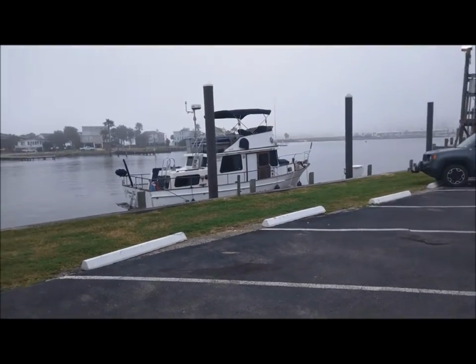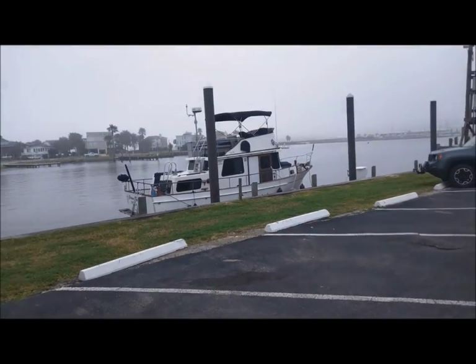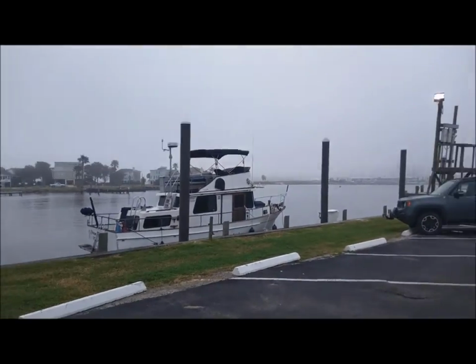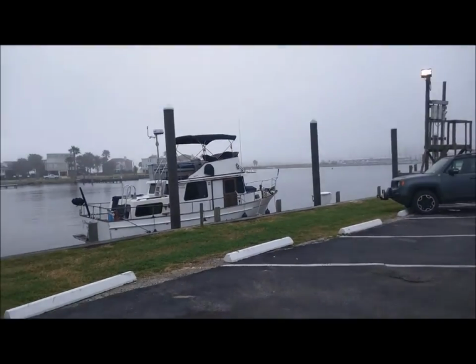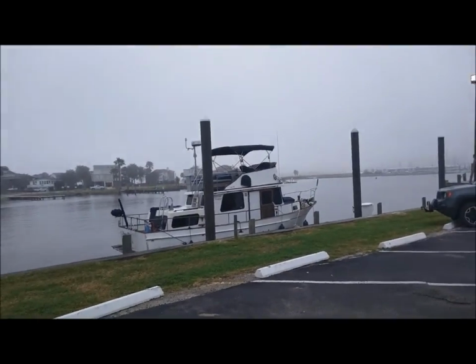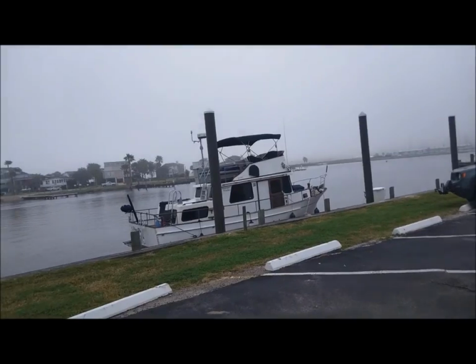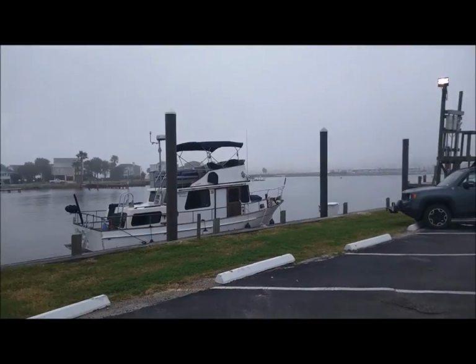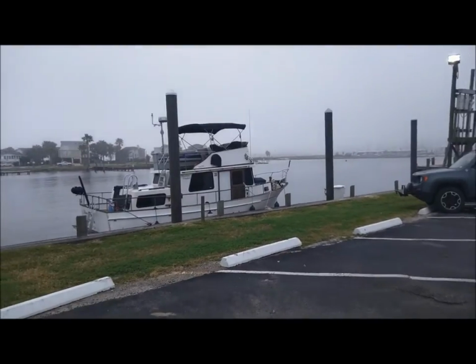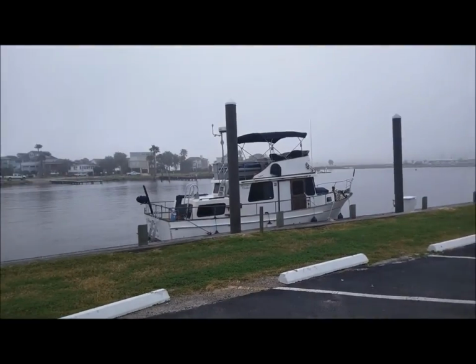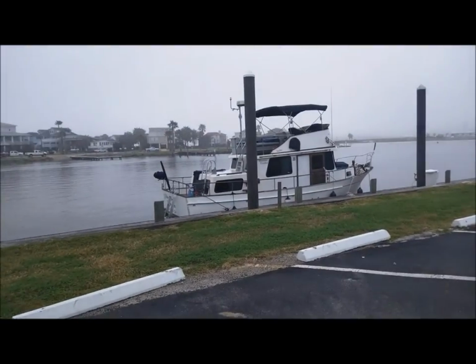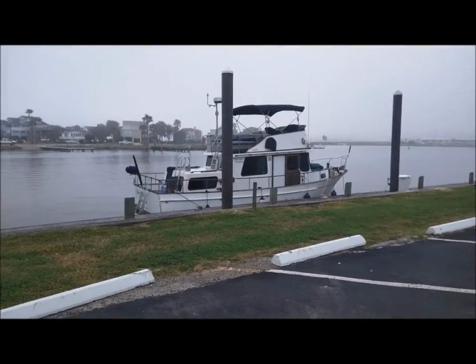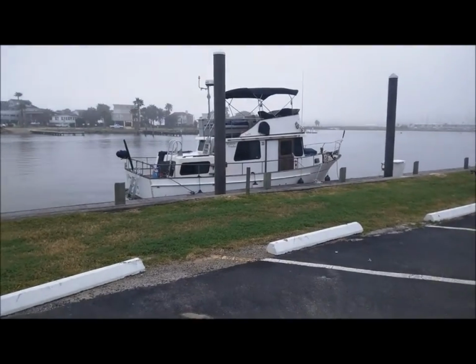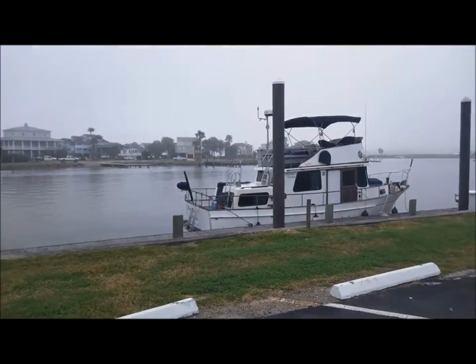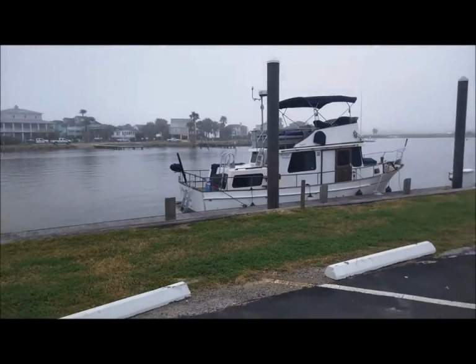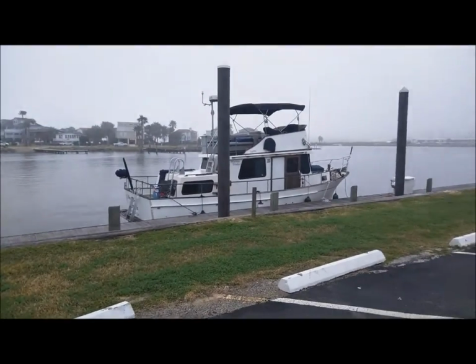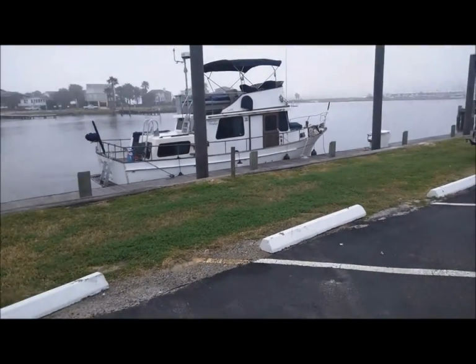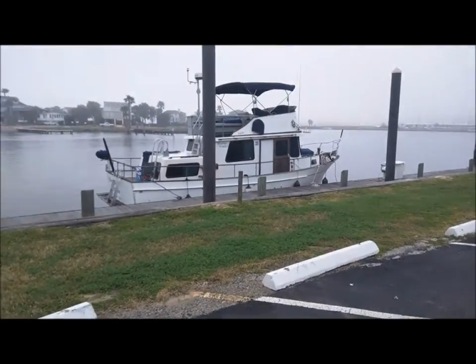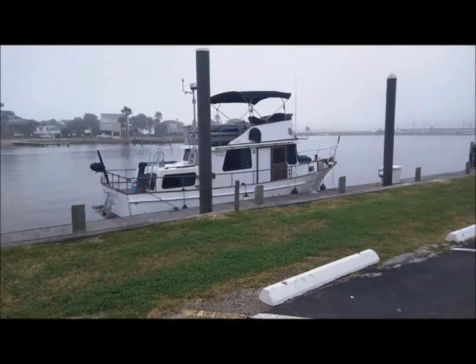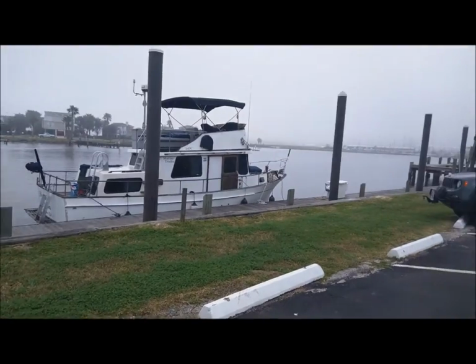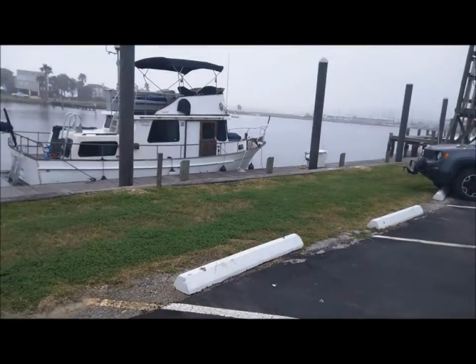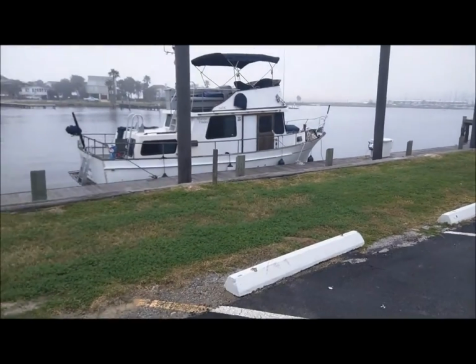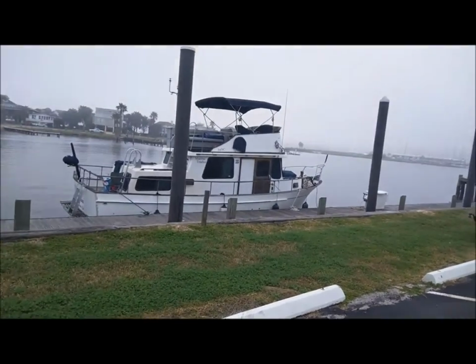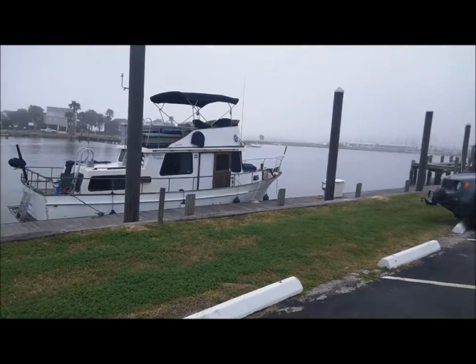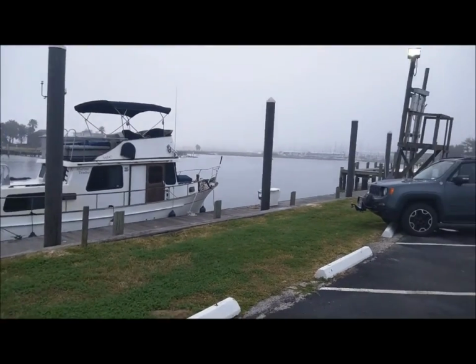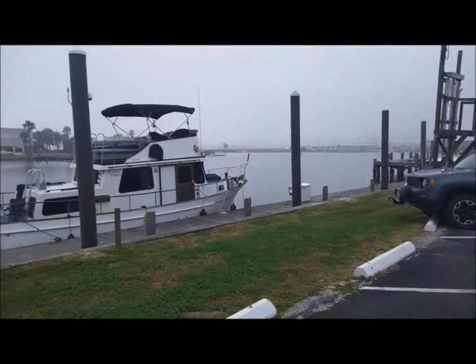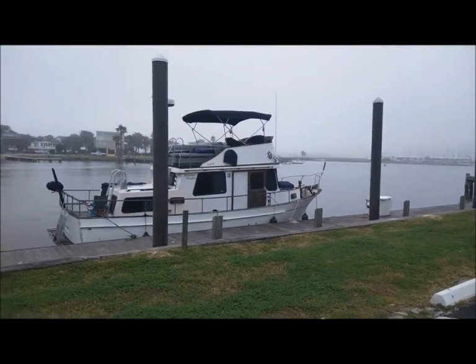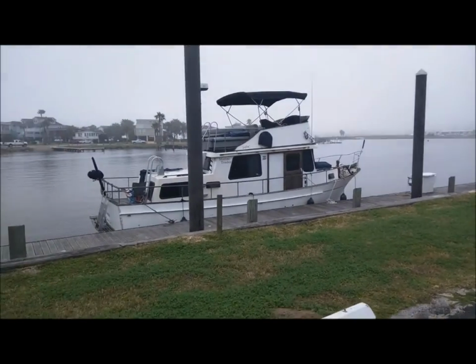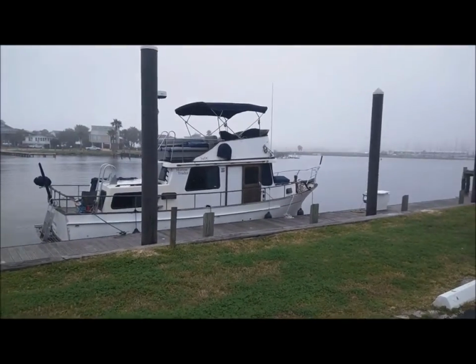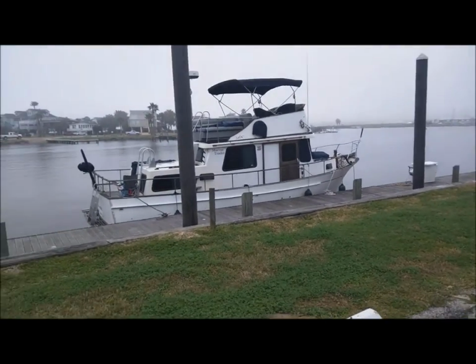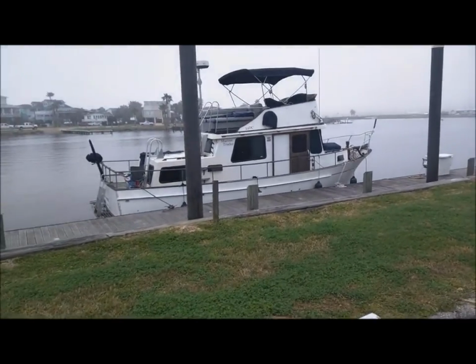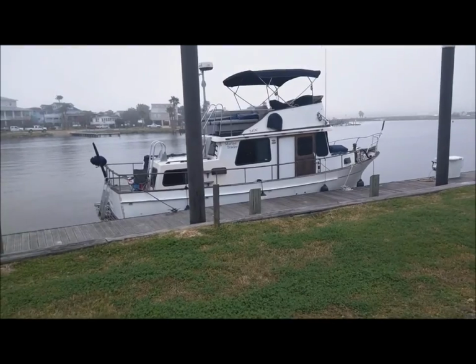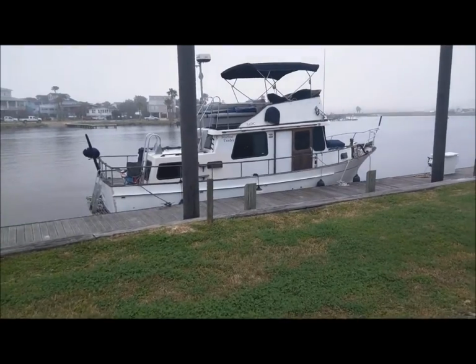So we're here at Seabrook Marina in Shipyard, and this won't be our permanent location. We're just going to stay here for a few days until we hammer out a more permanent marina to stay at.